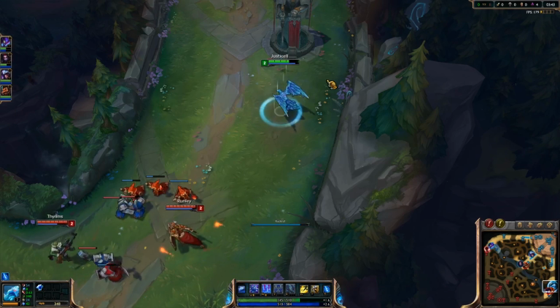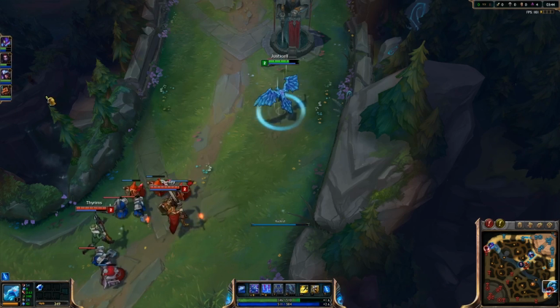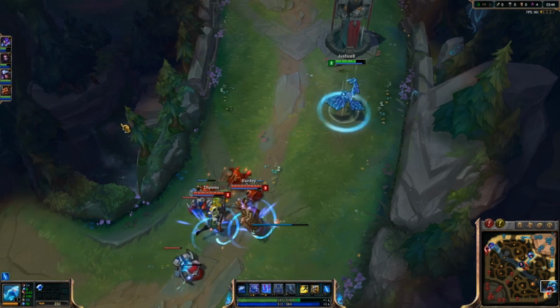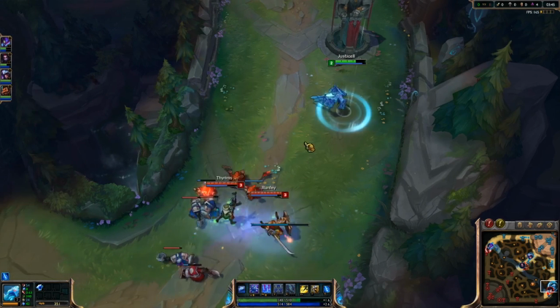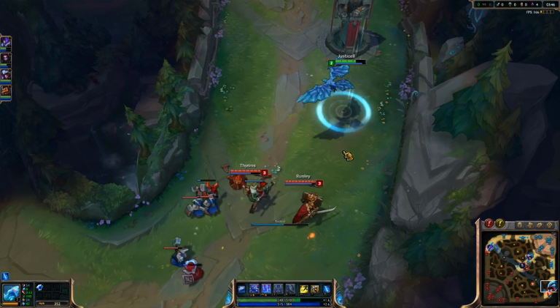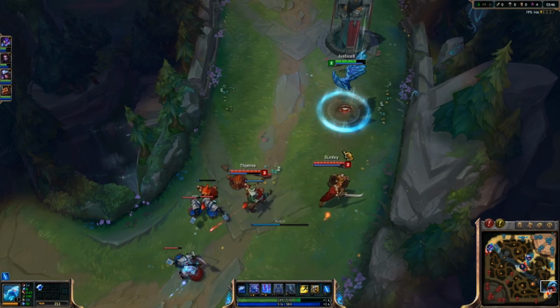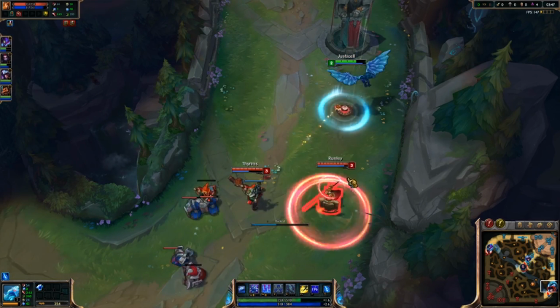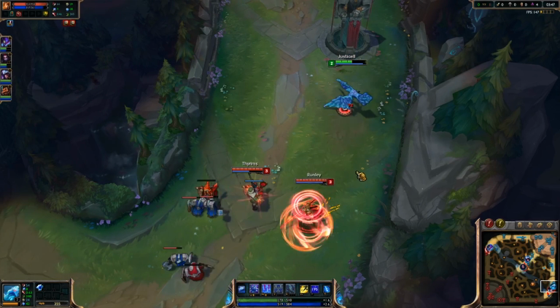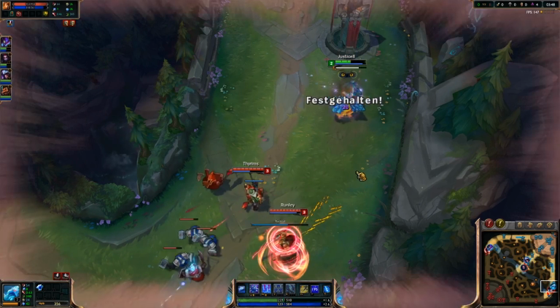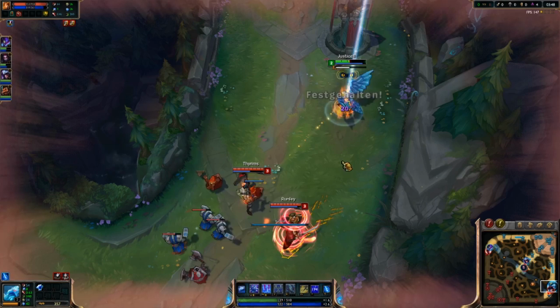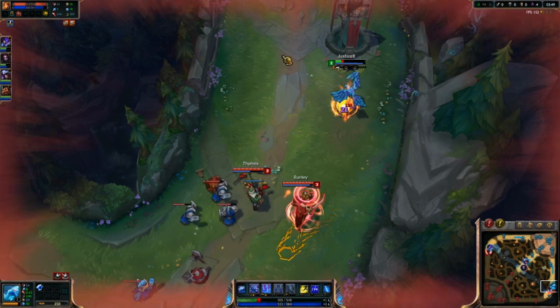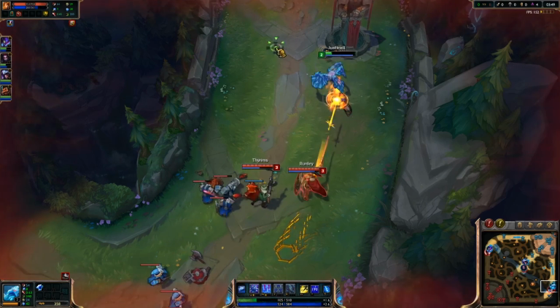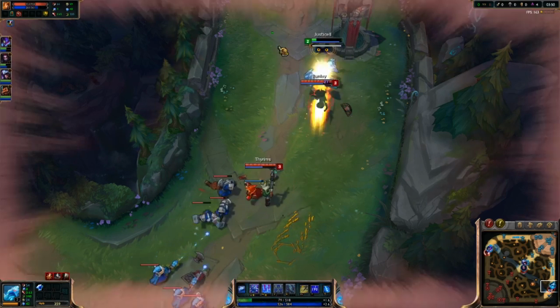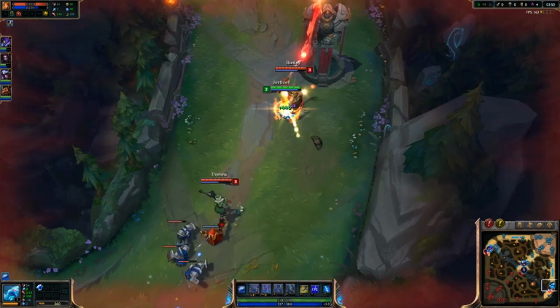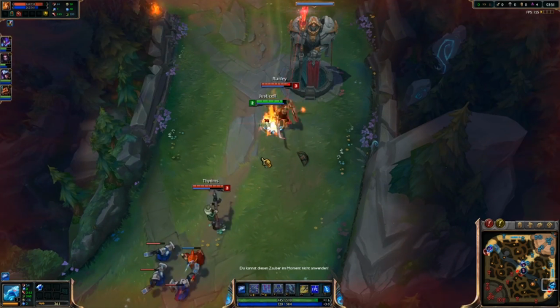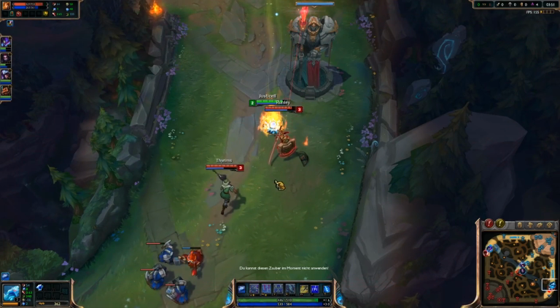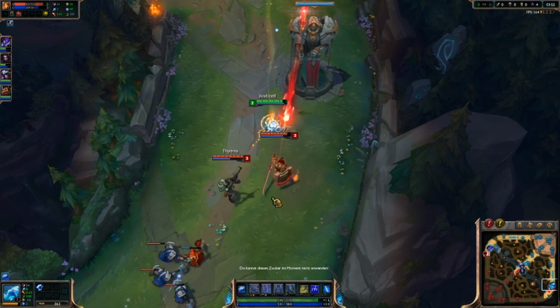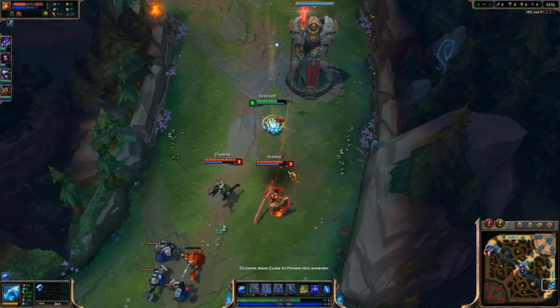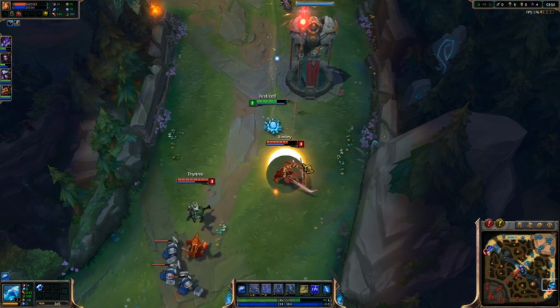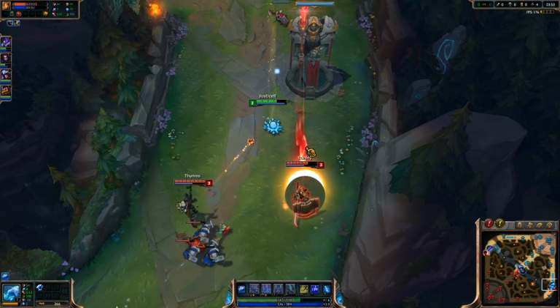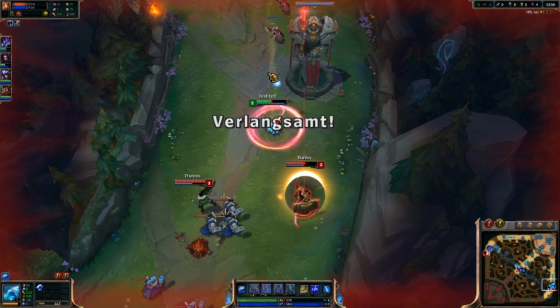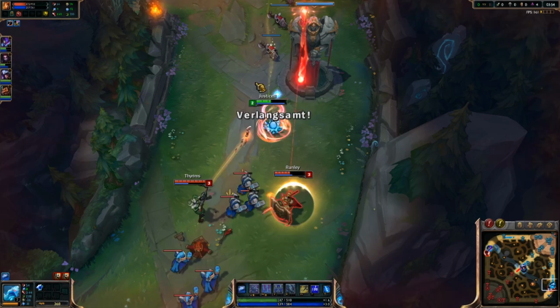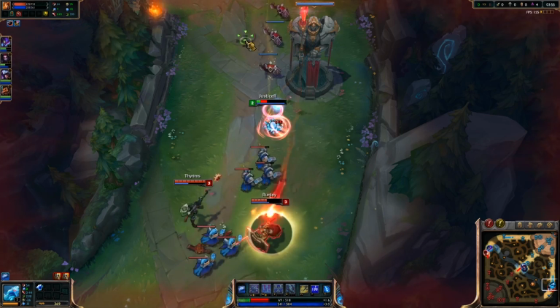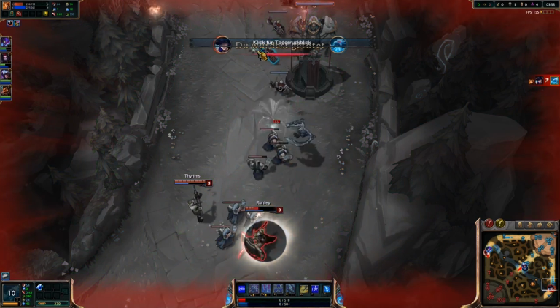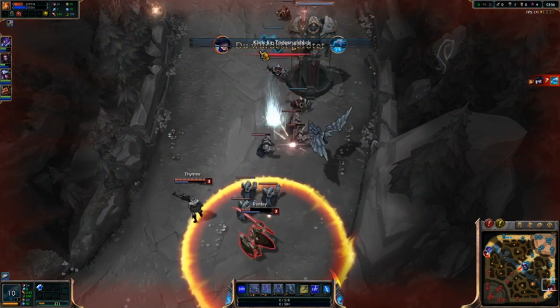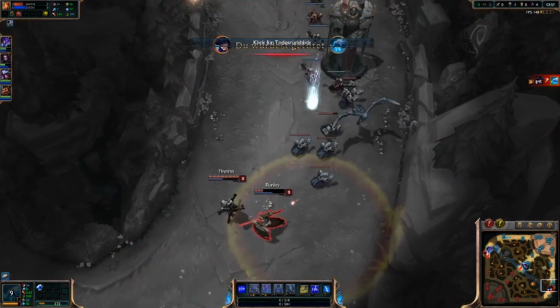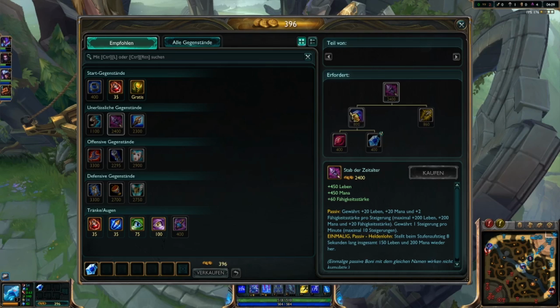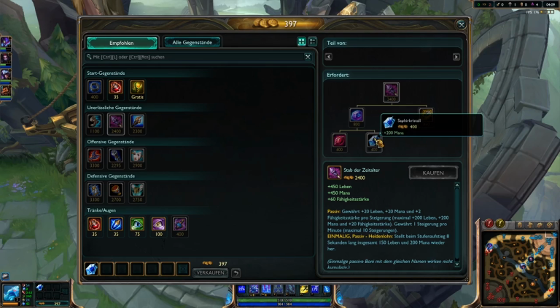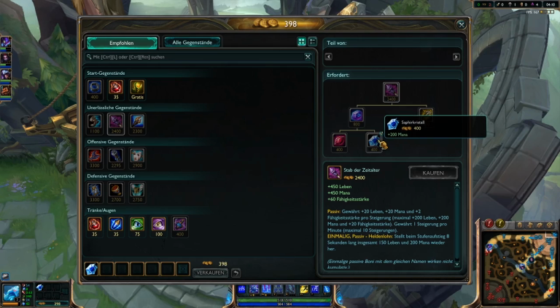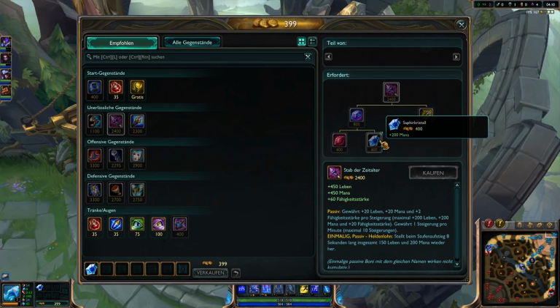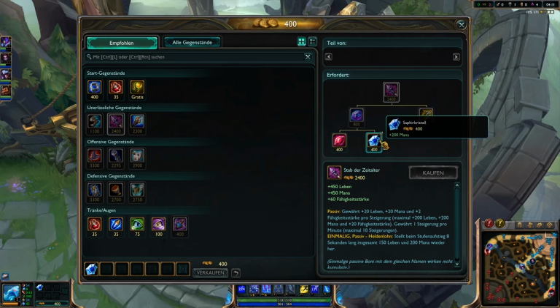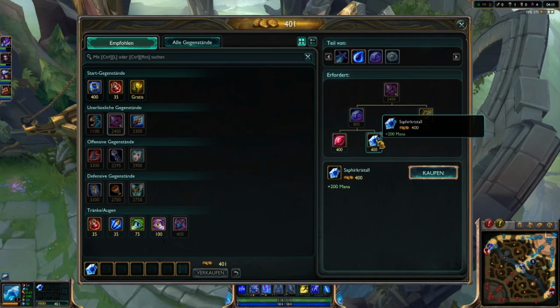Right here is a situation where I know they're gonna dive me but I'm gonna let them dive me because I know my passive is up, so Leona will lose a lot of HP and I will be able to go back and buy another mana crystal.